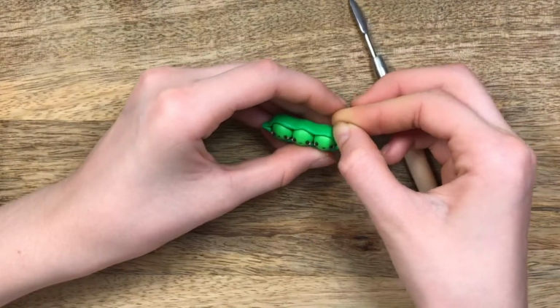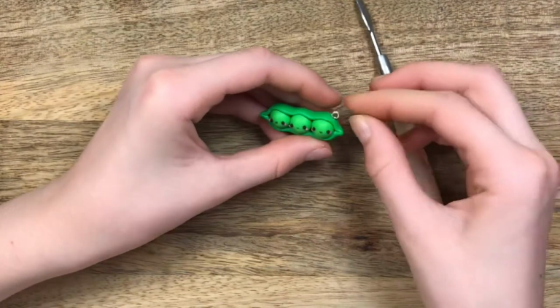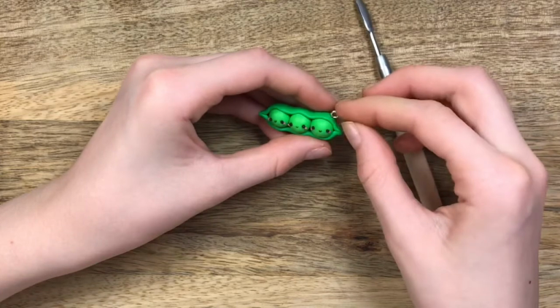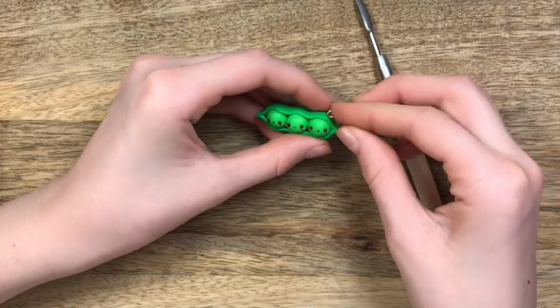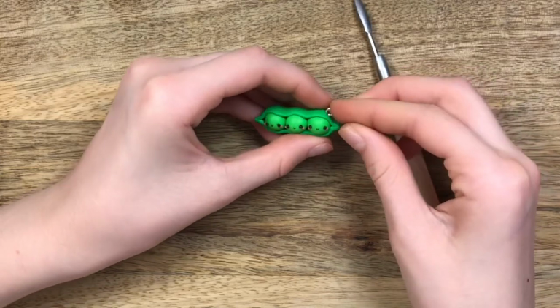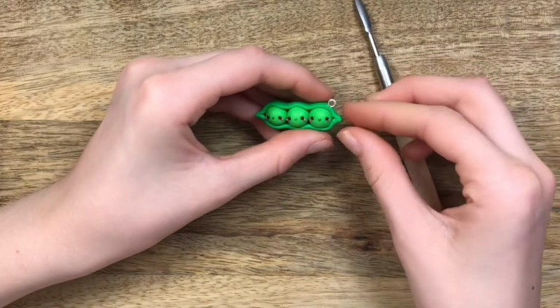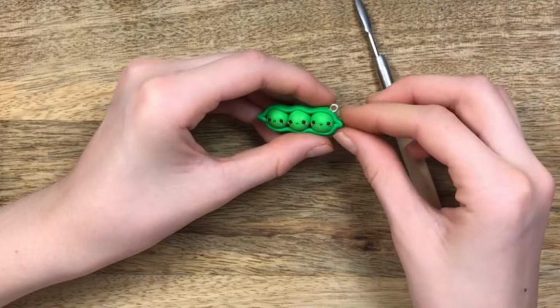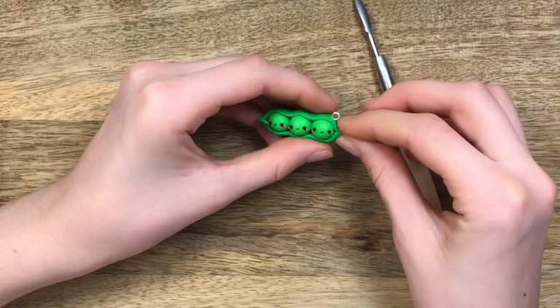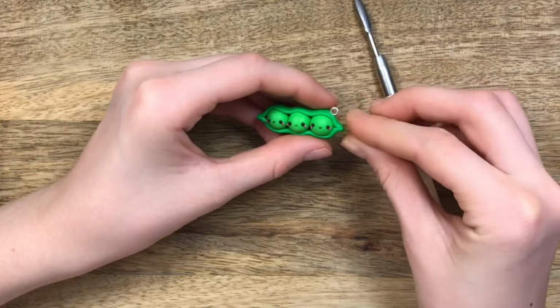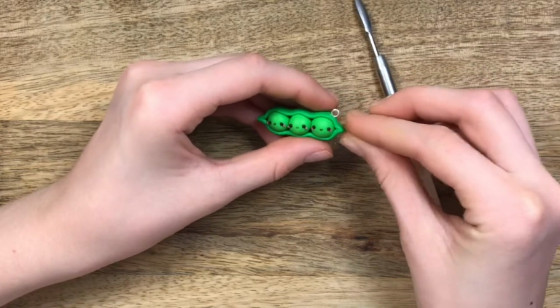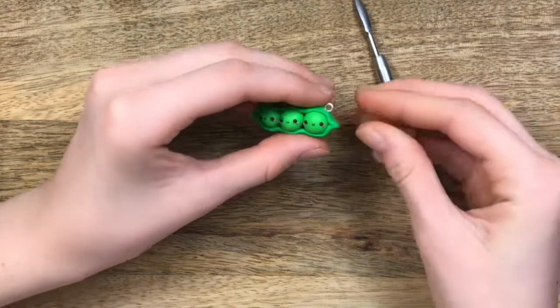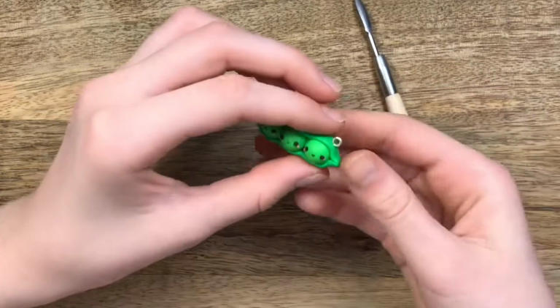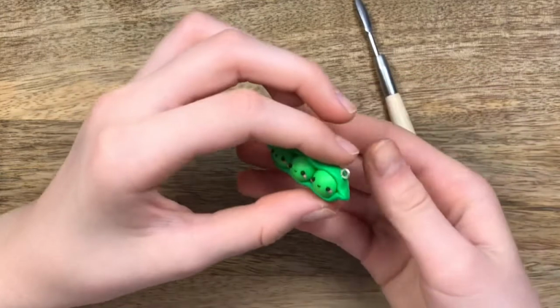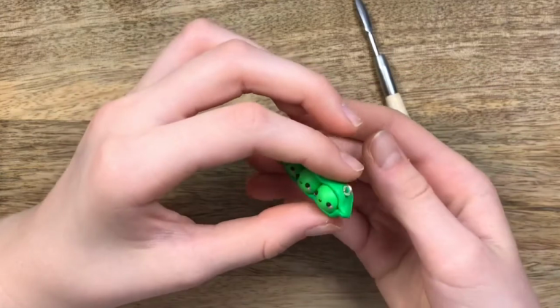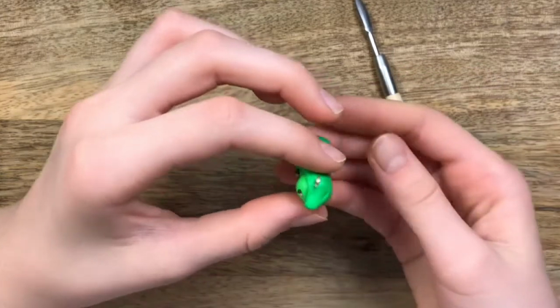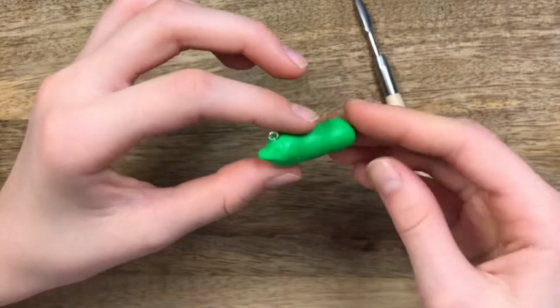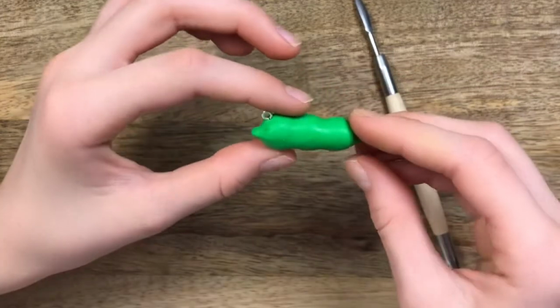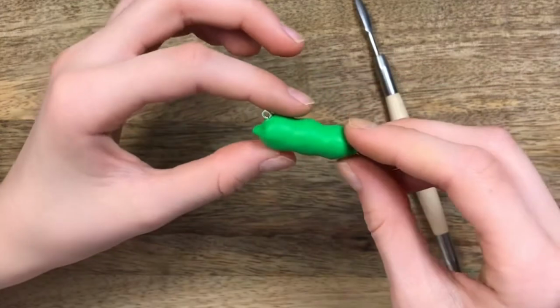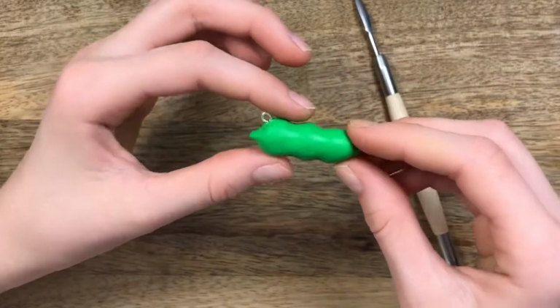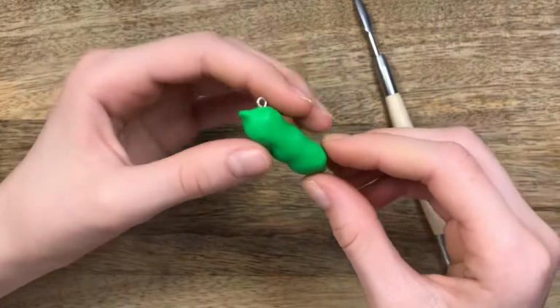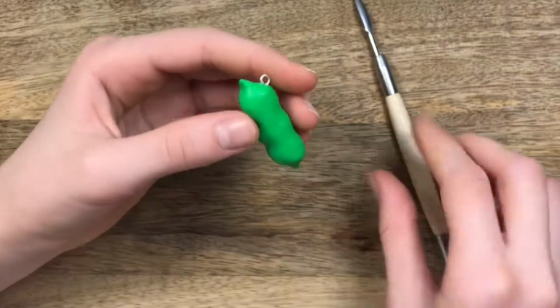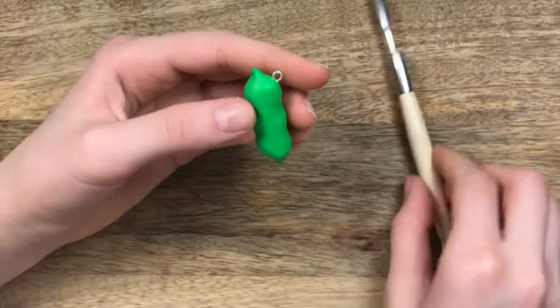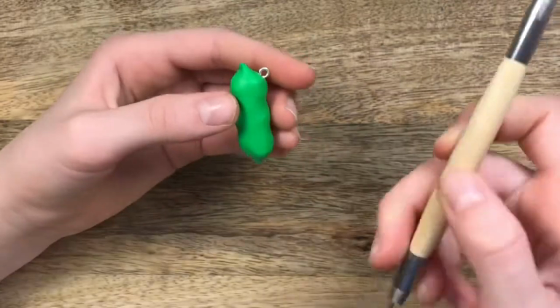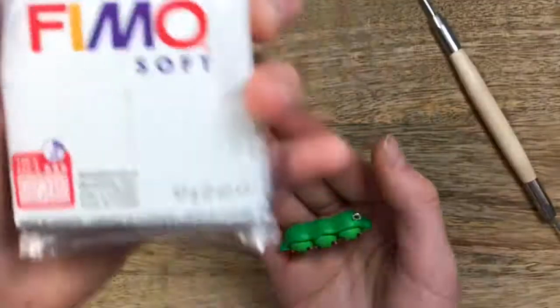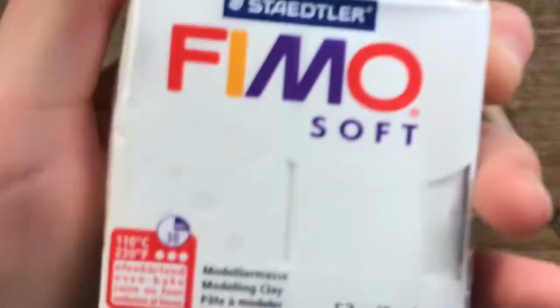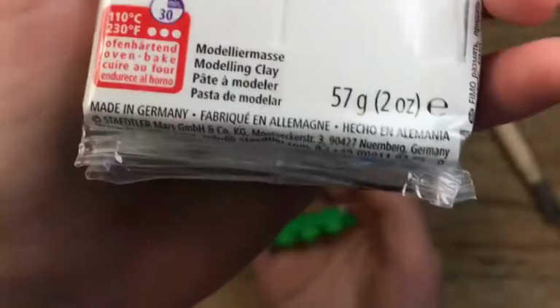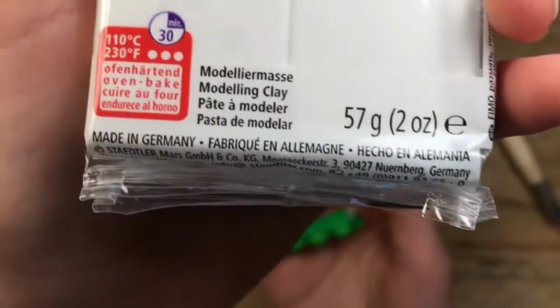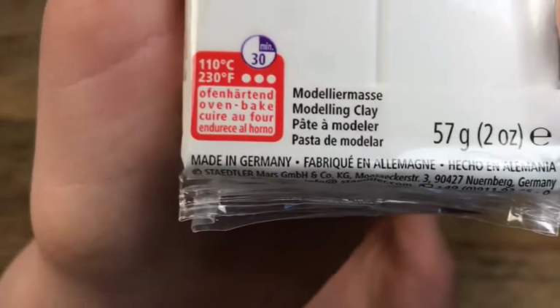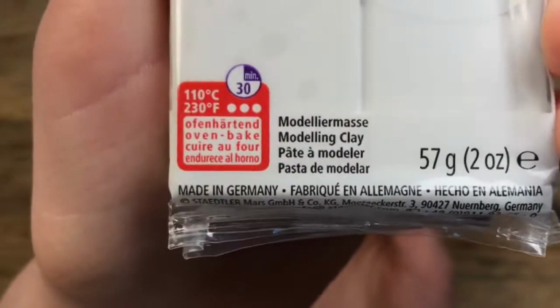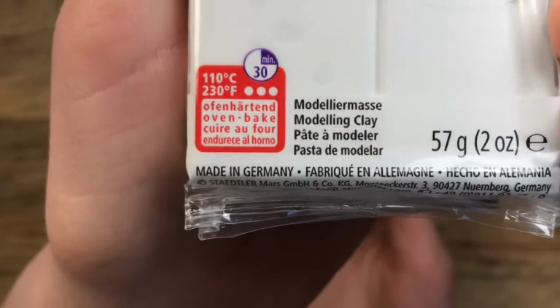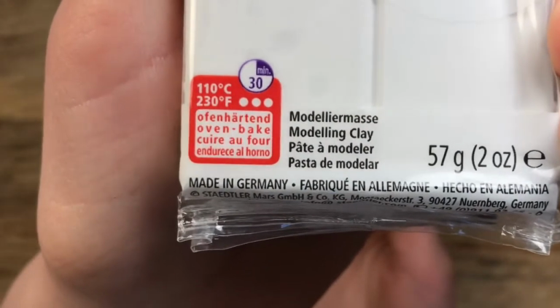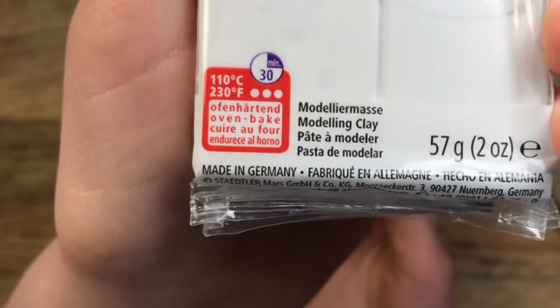And the eye pin. Now bake it according to your package's instructions. Here are mine.